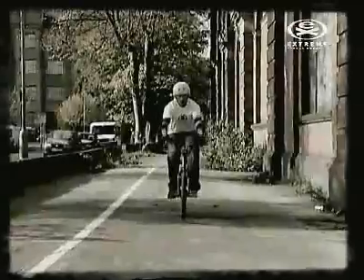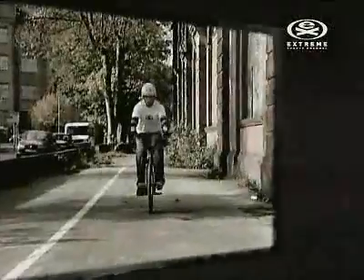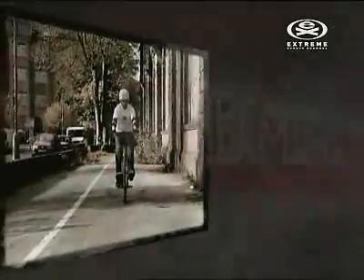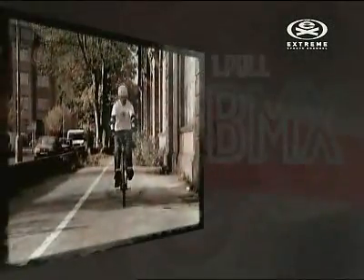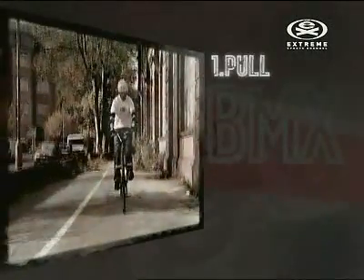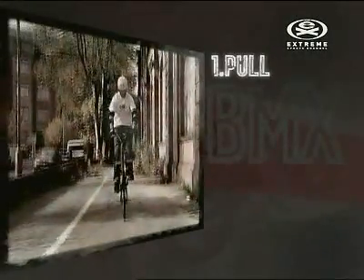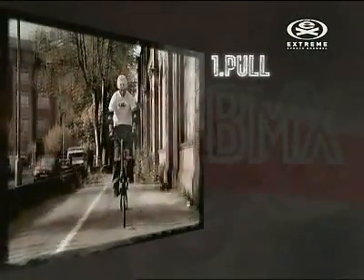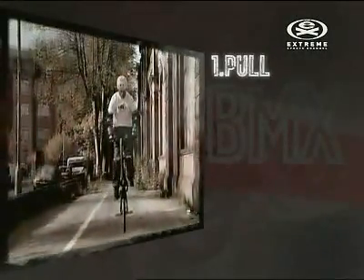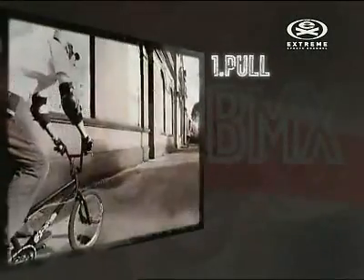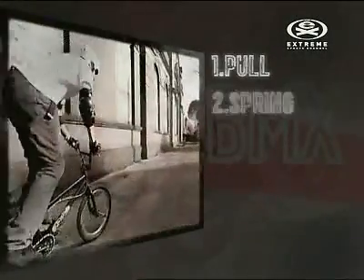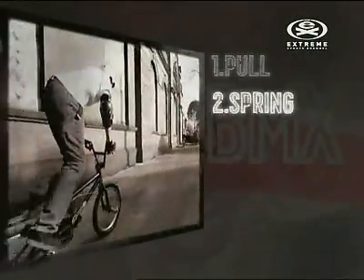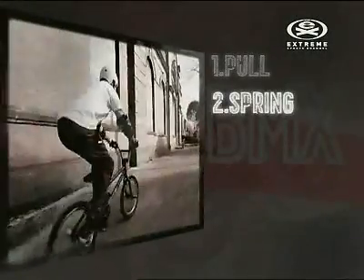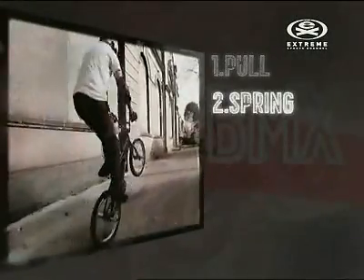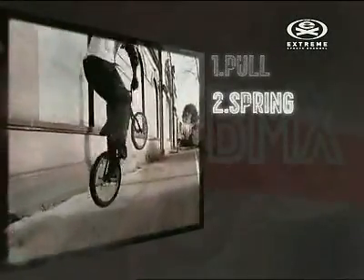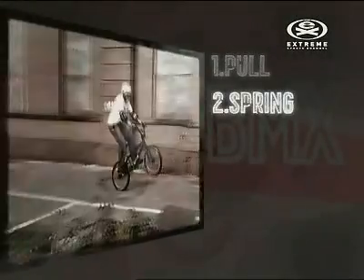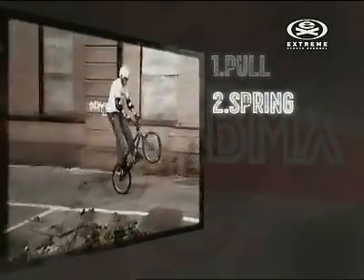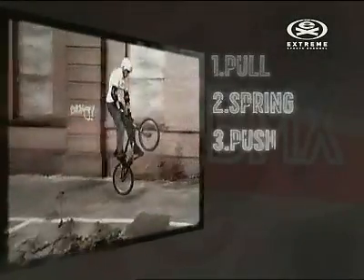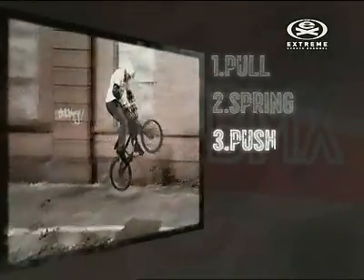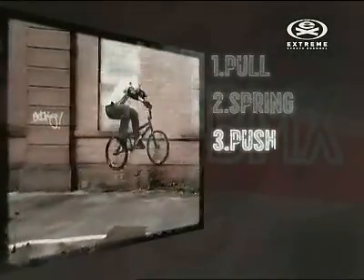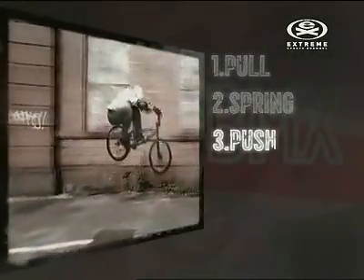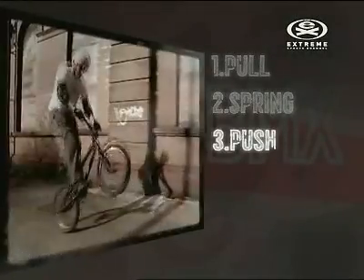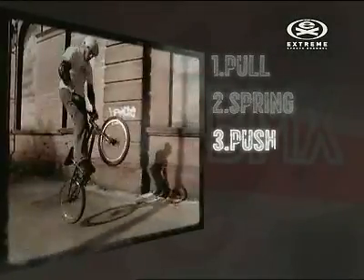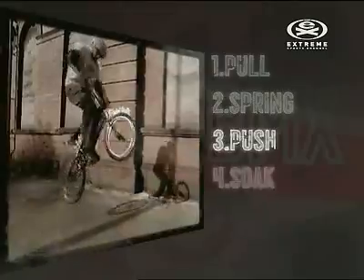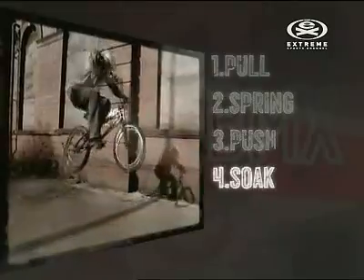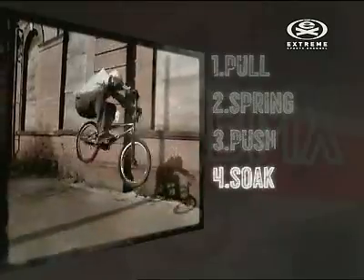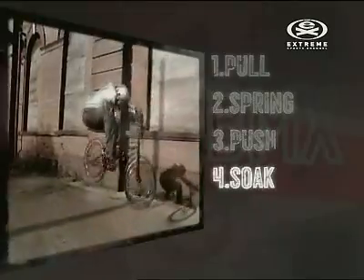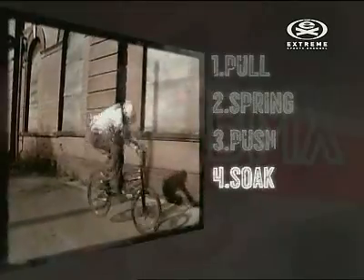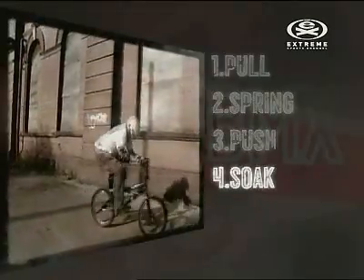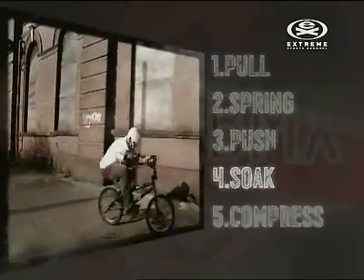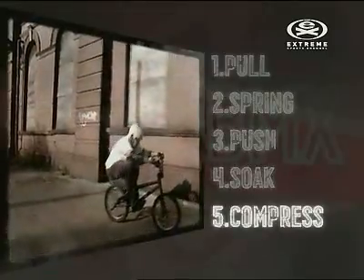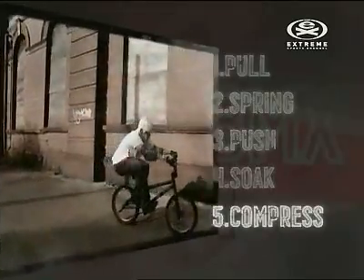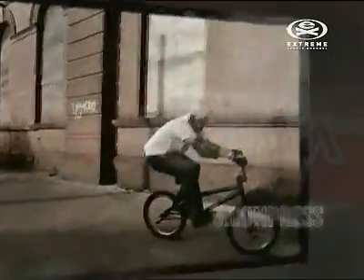To recap: pull up on the bars, spring hard off both pedals, push your arms forwards, bring the bike up into your body, and compress the landing.